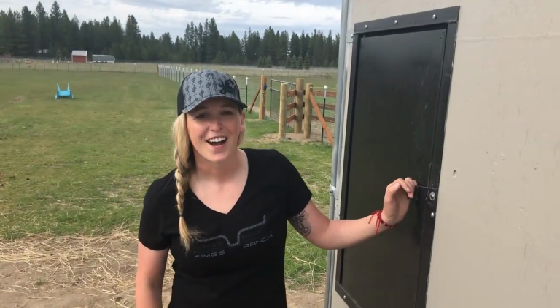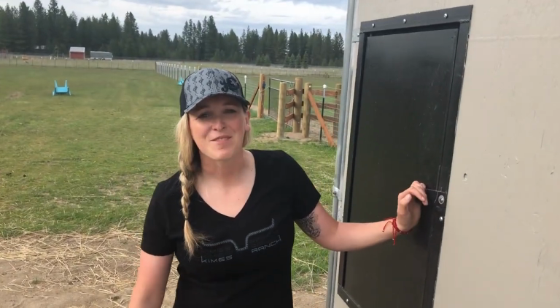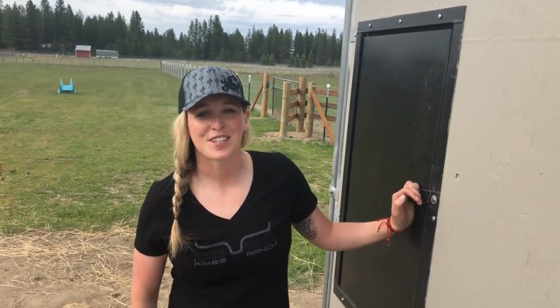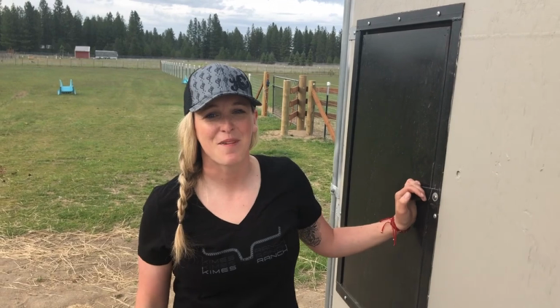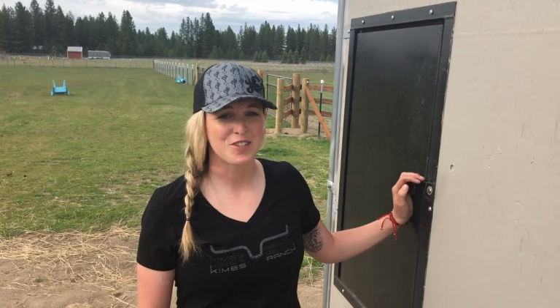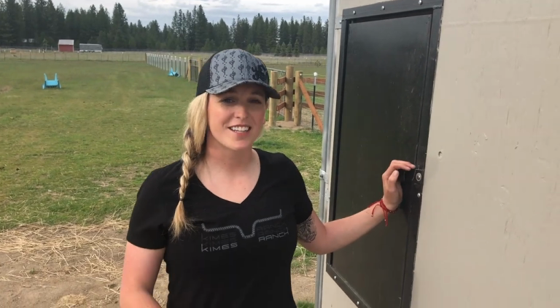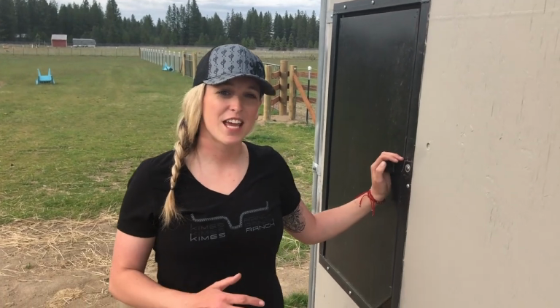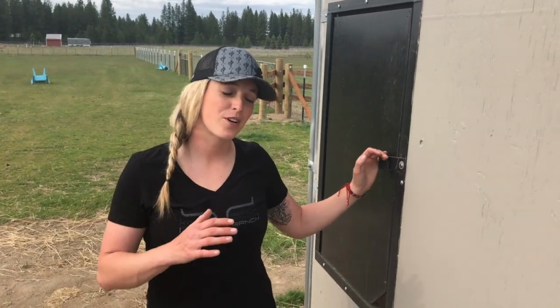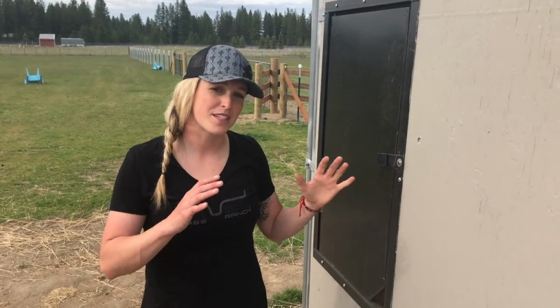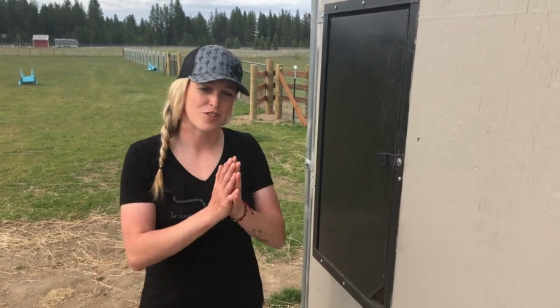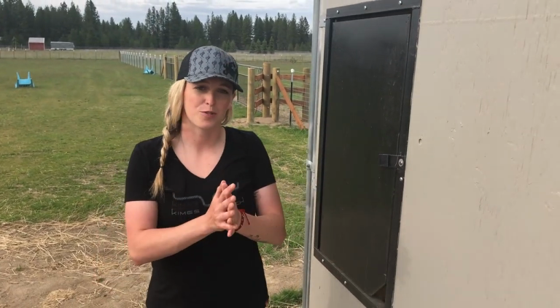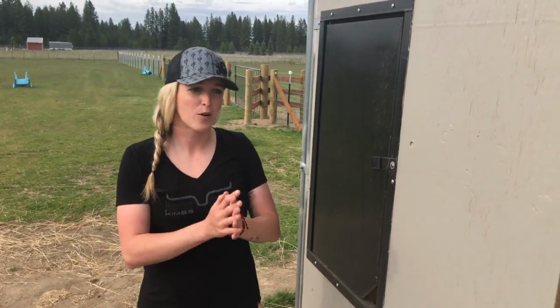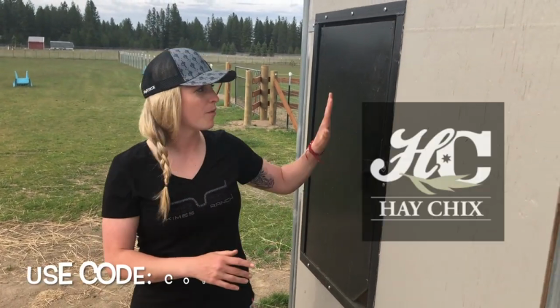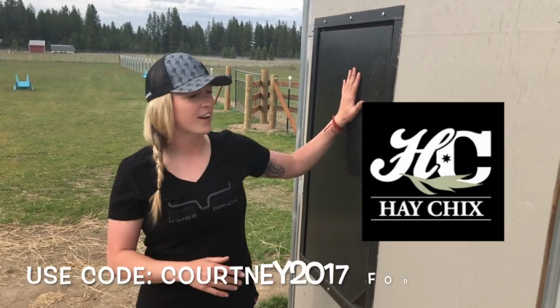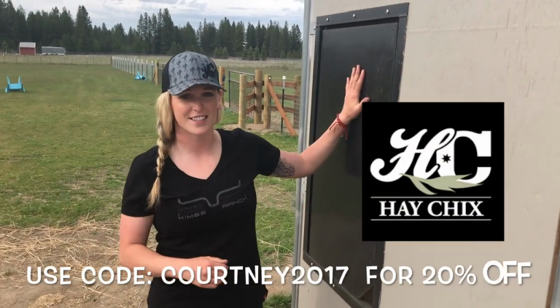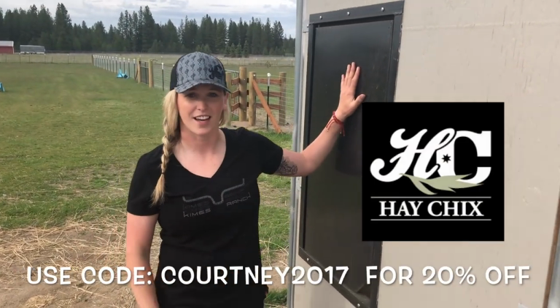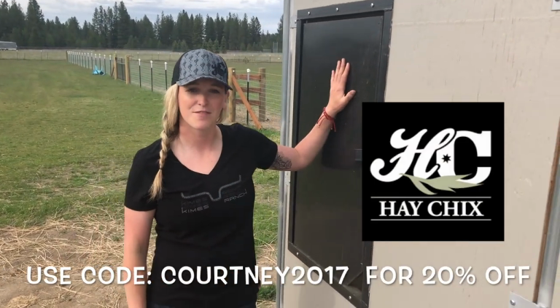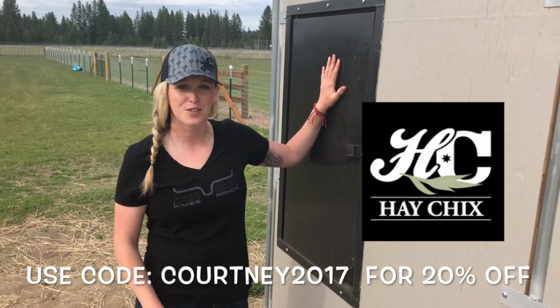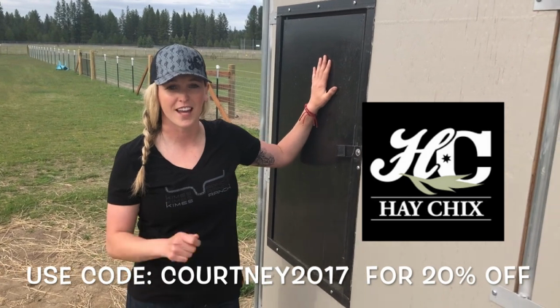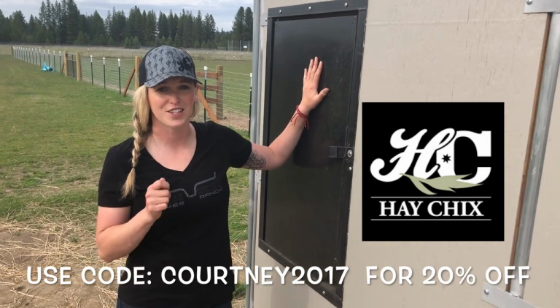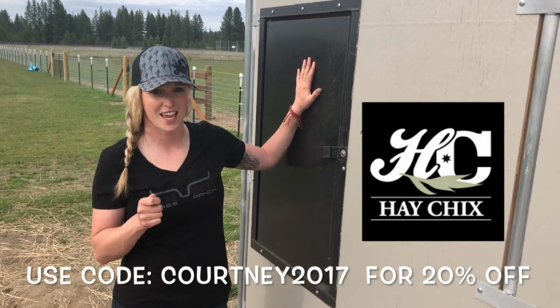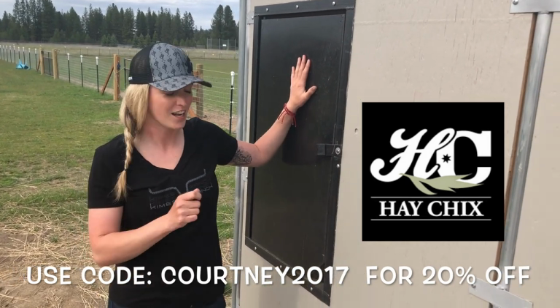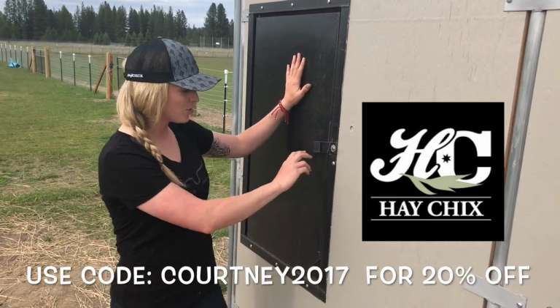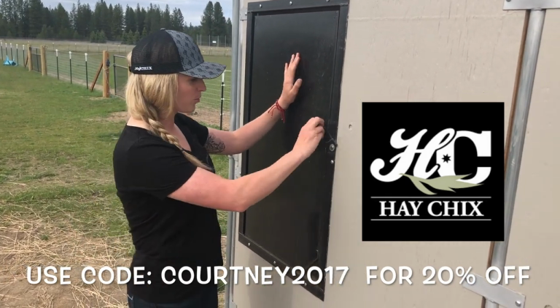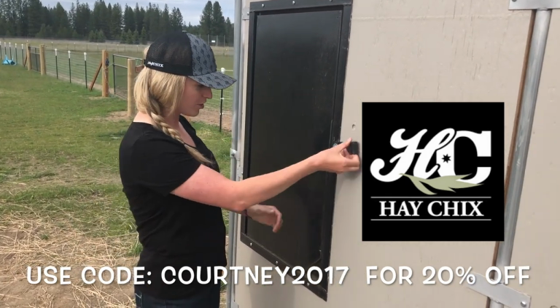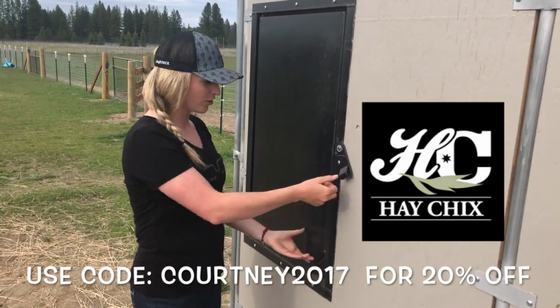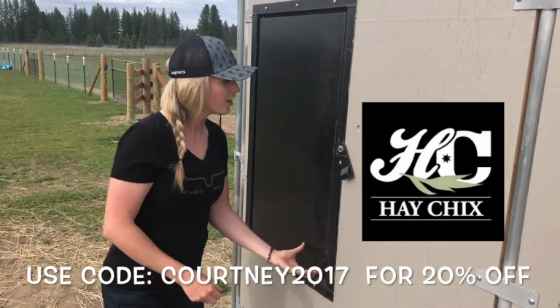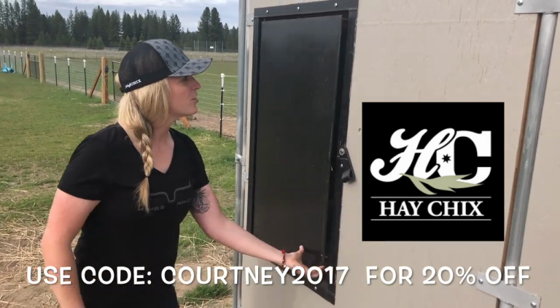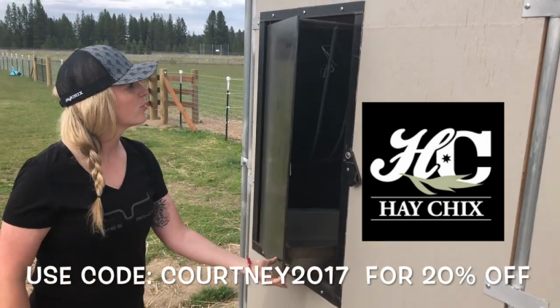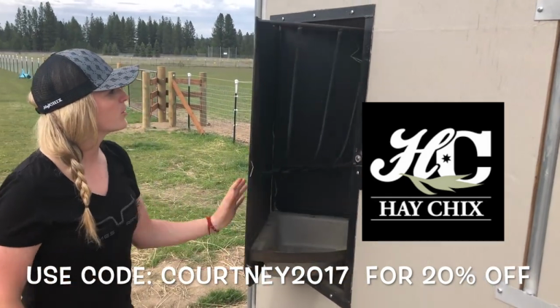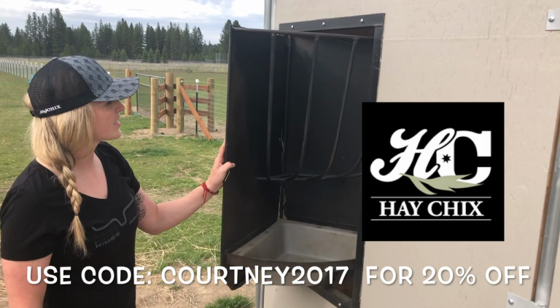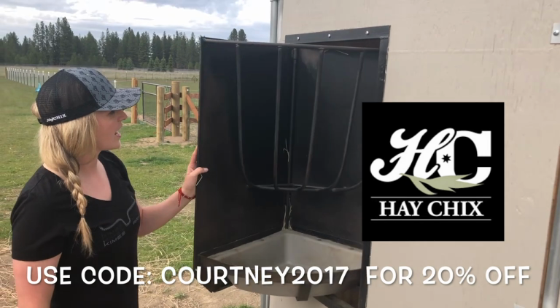Hi, I'm Courtney Johnson, The Mounted Shooter, and today we're going to be taking you through how we are modifying this hay feeder to fit a Hay Chicks hay net. We're going to take a look right here and show you what it looks like now.